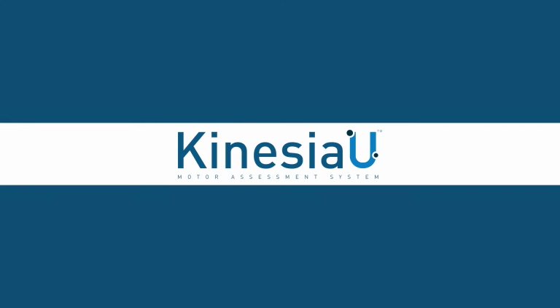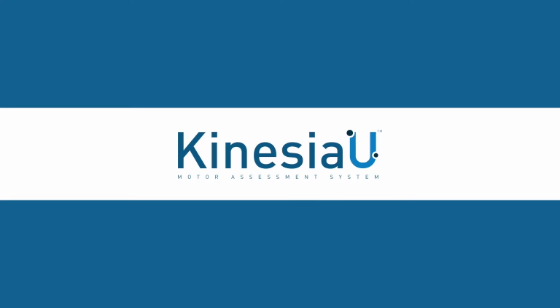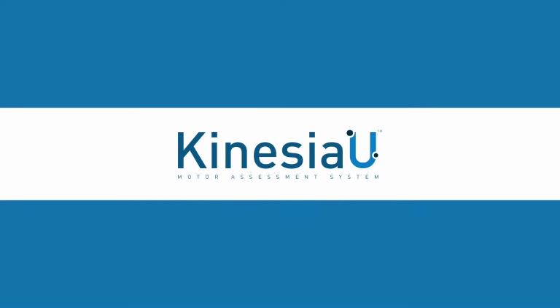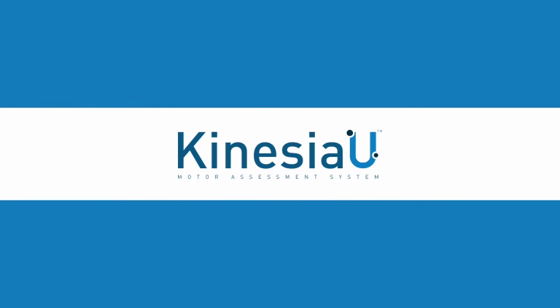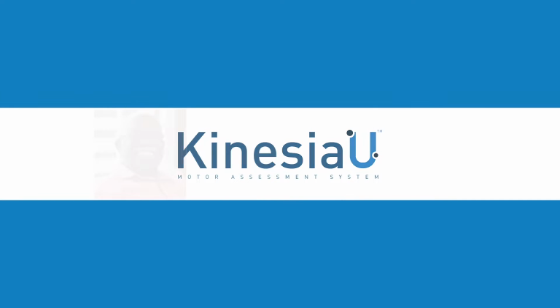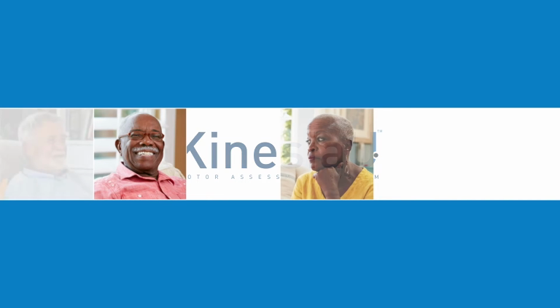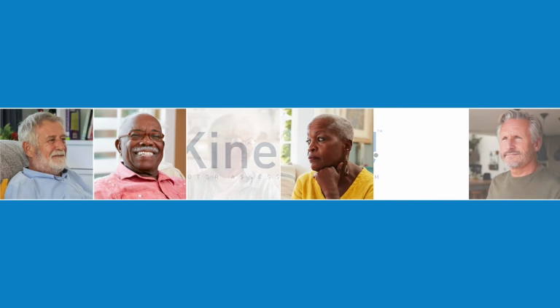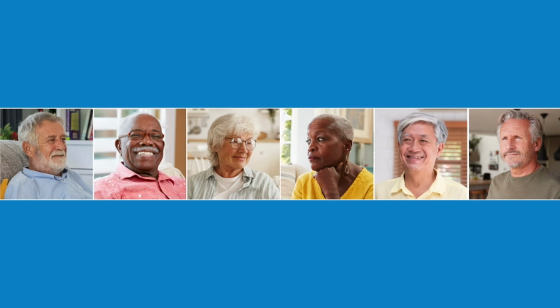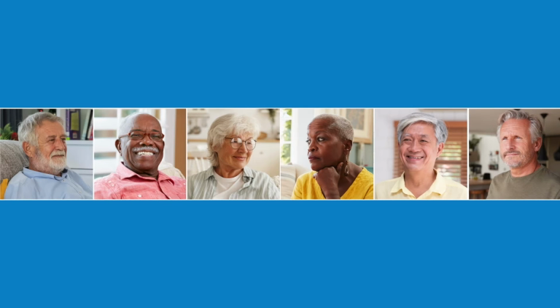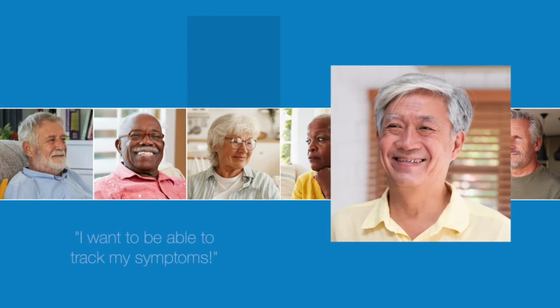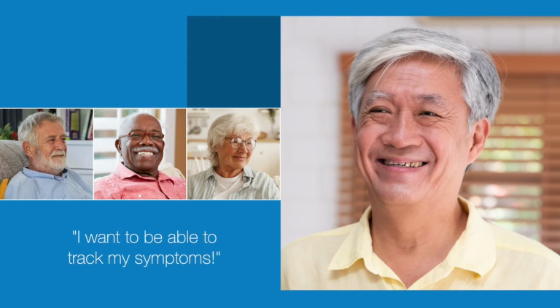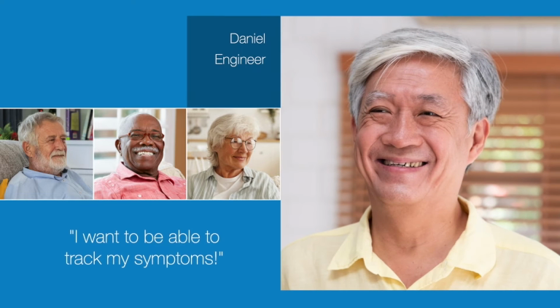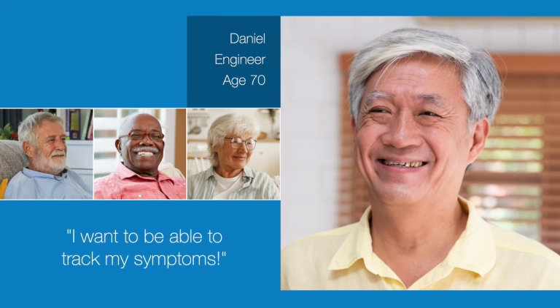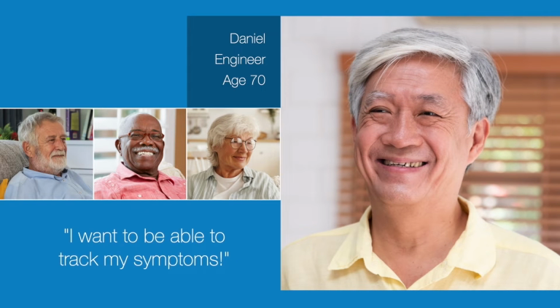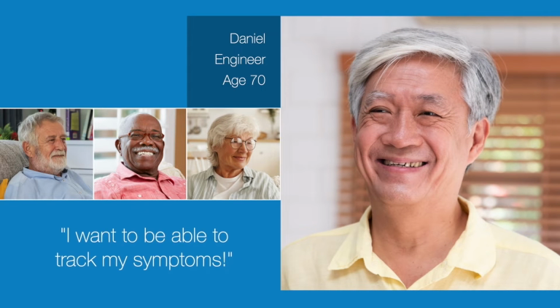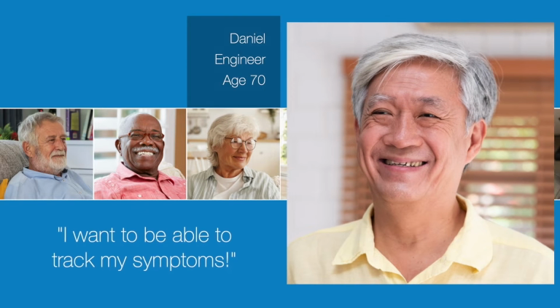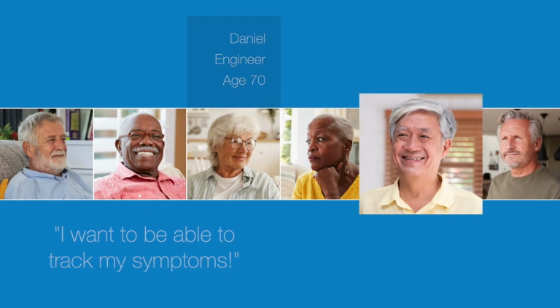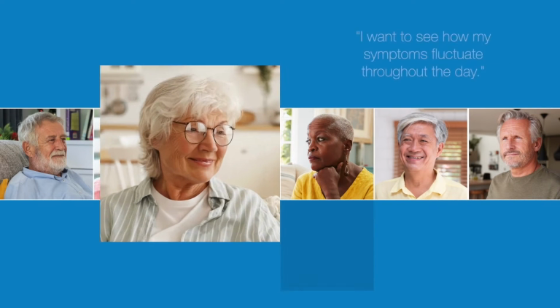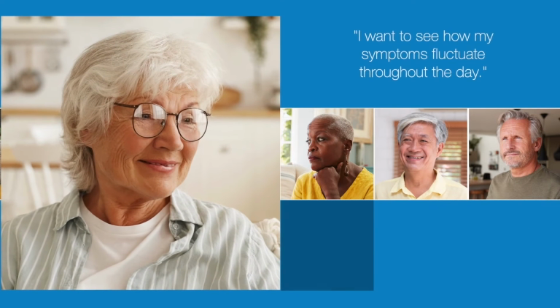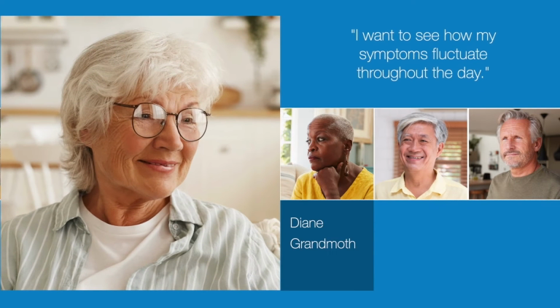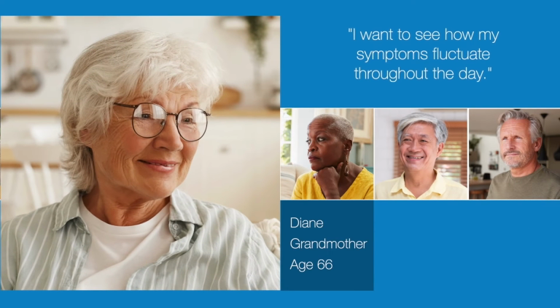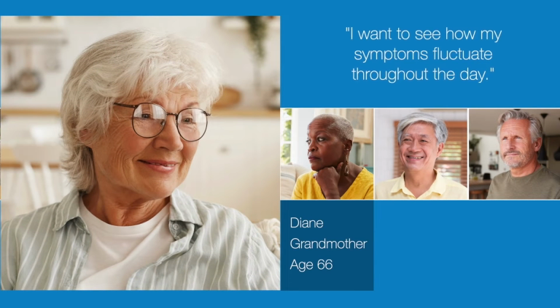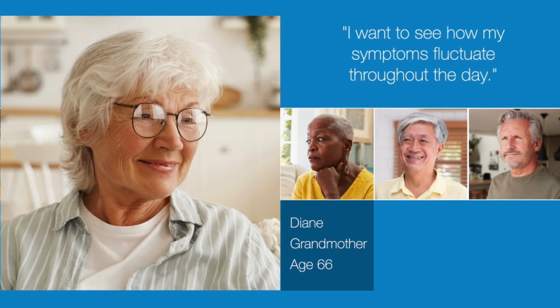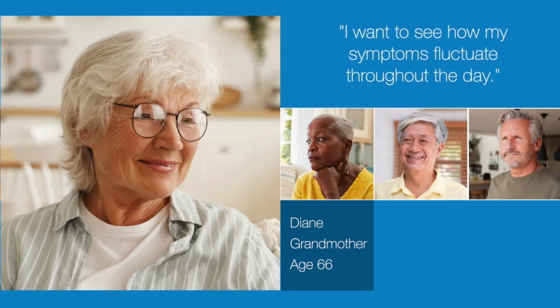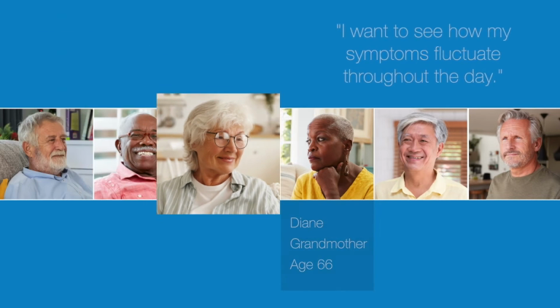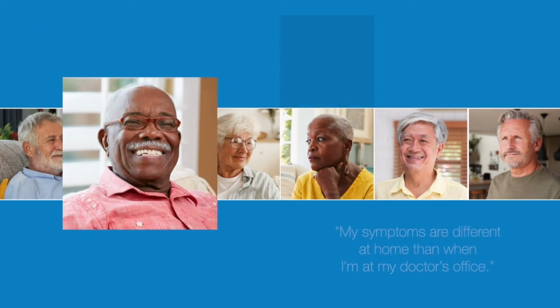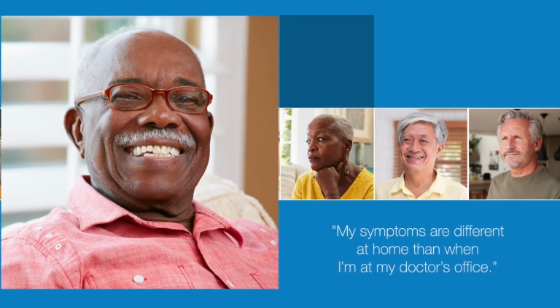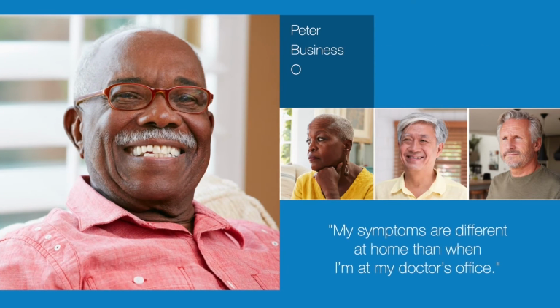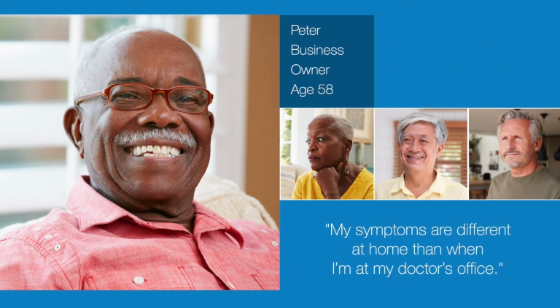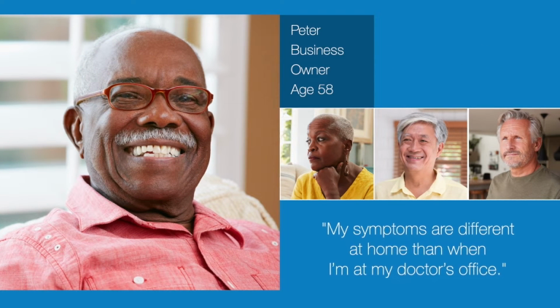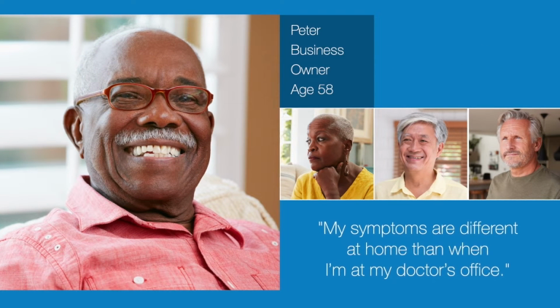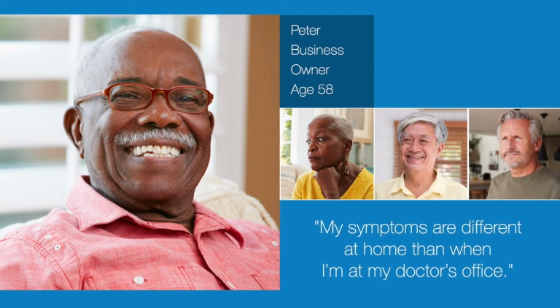Millions of people worldwide are affected by Parkinson's disease. Today there is no cure, but there are medications and other therapies that can treat many of the symptoms. When optimized, these therapies can improve quality of life for many years.